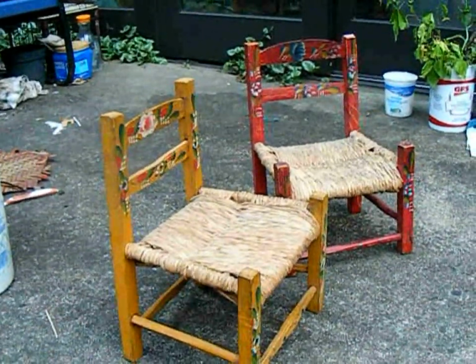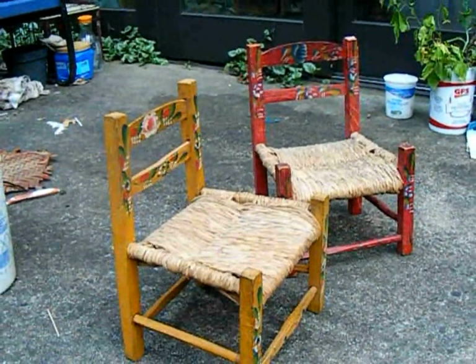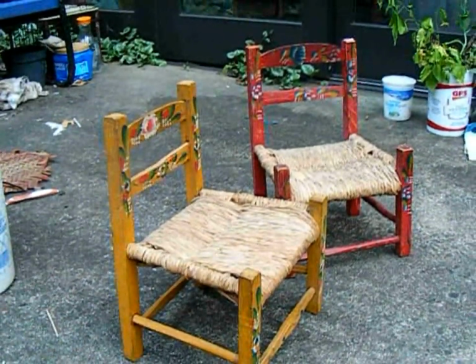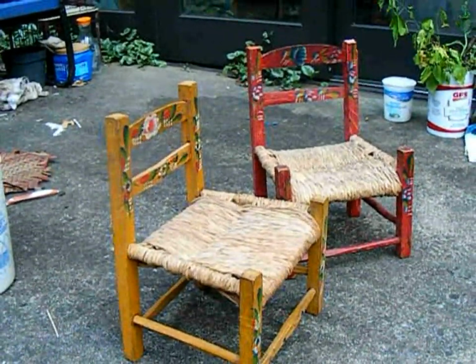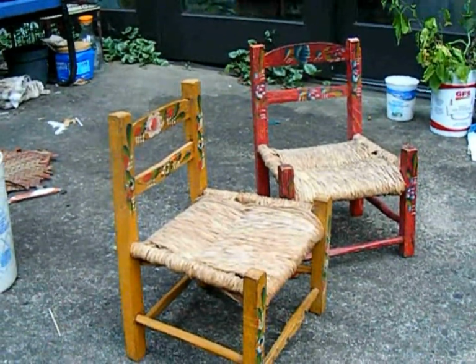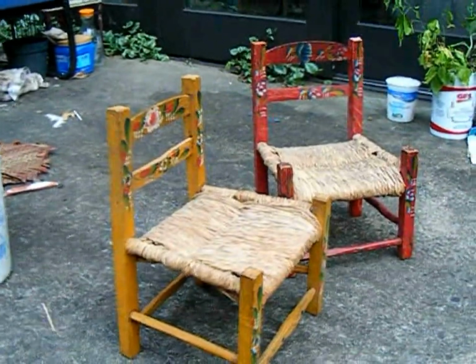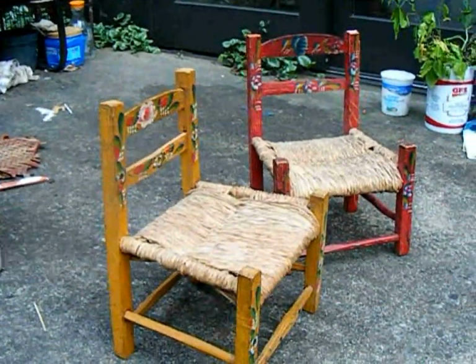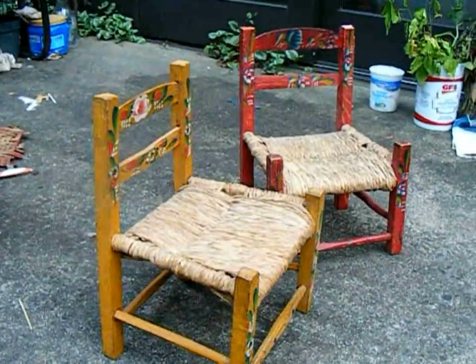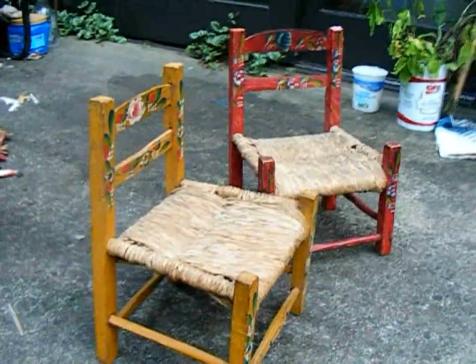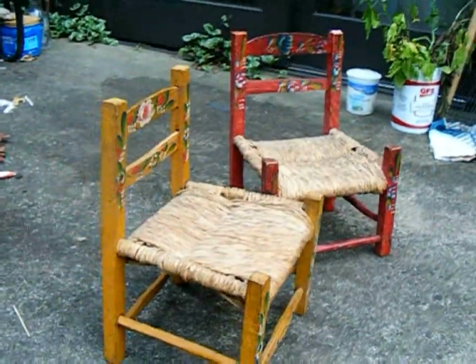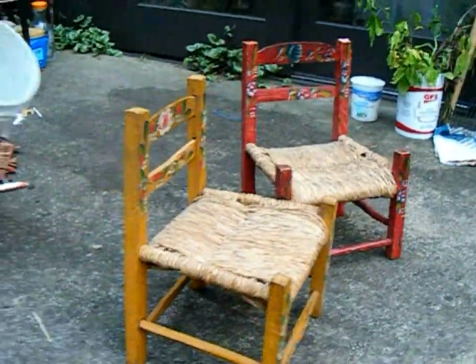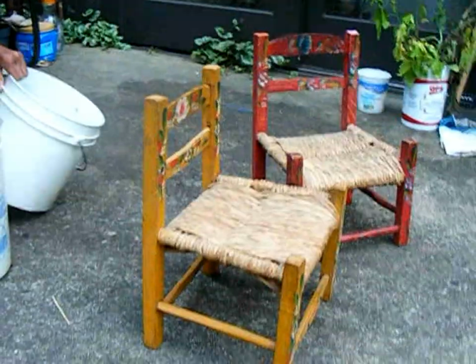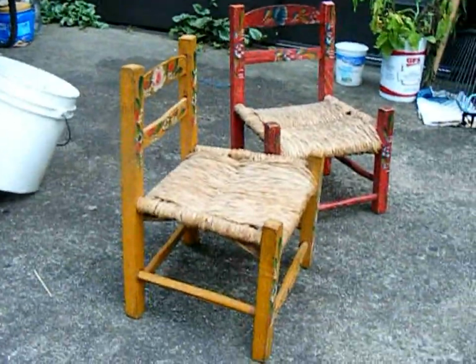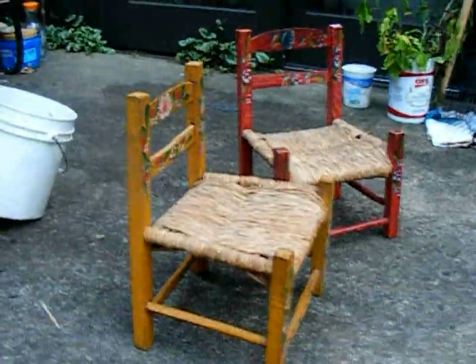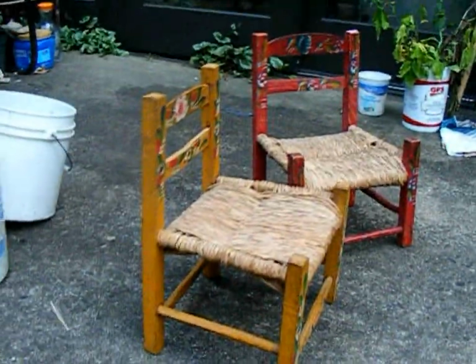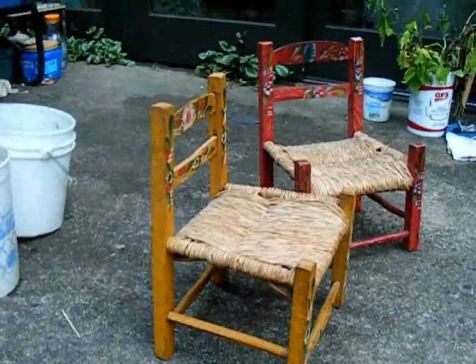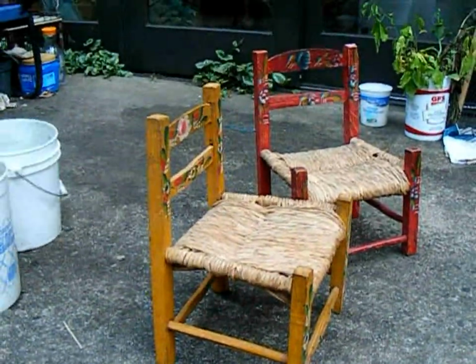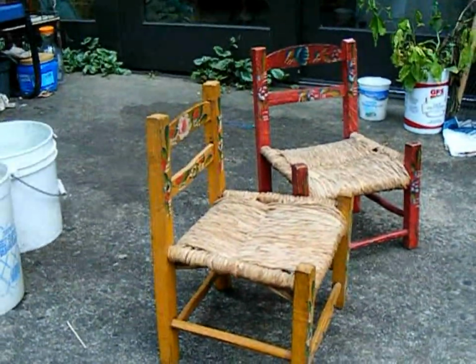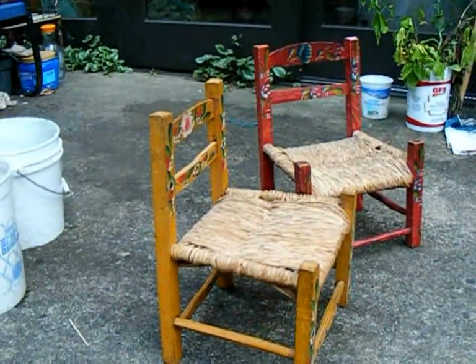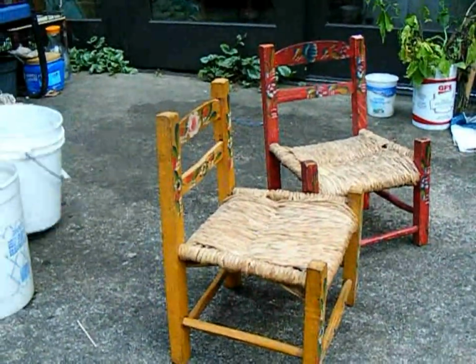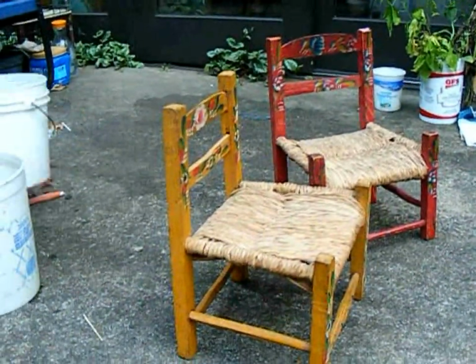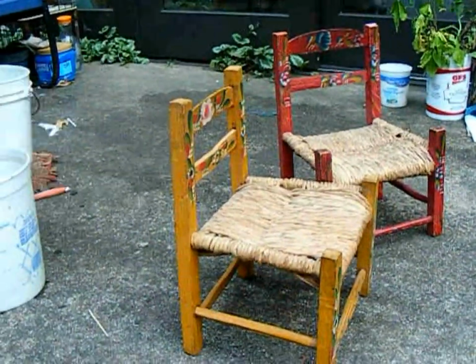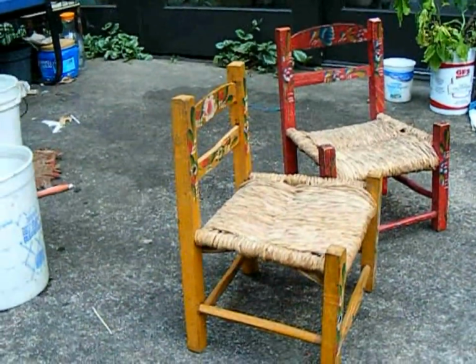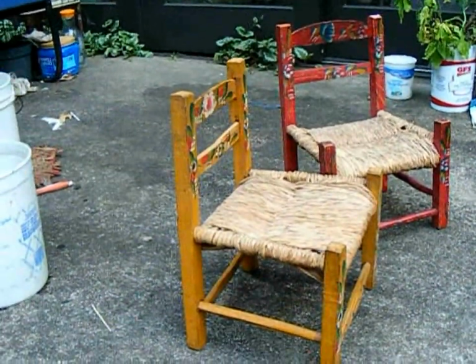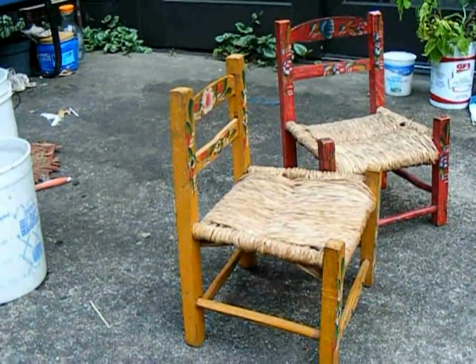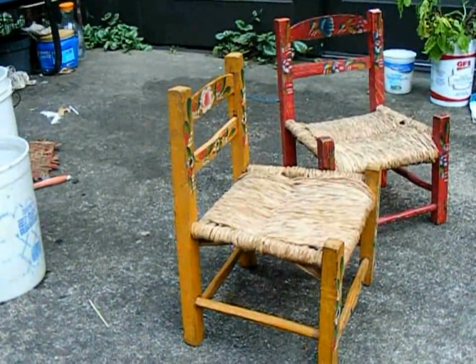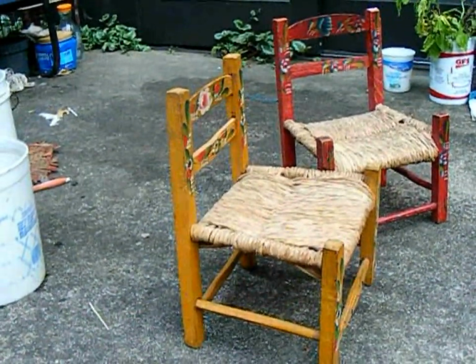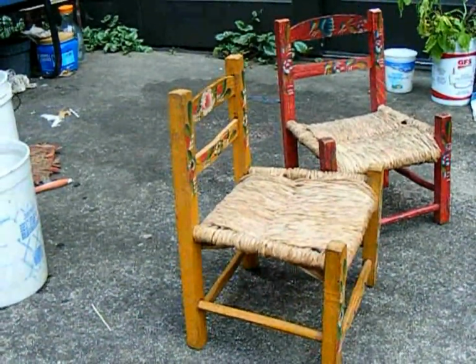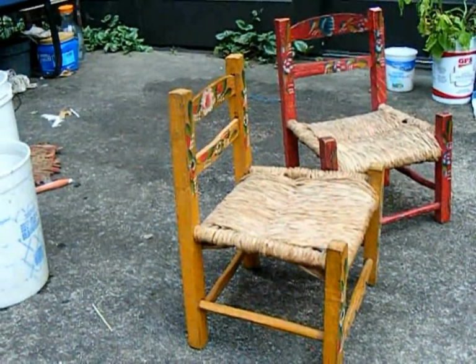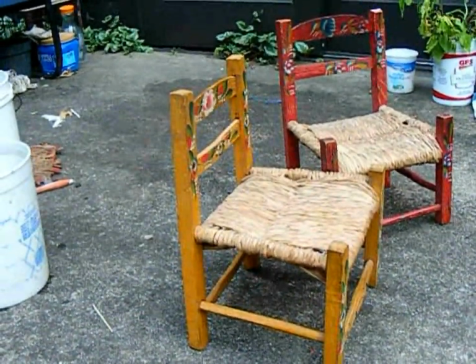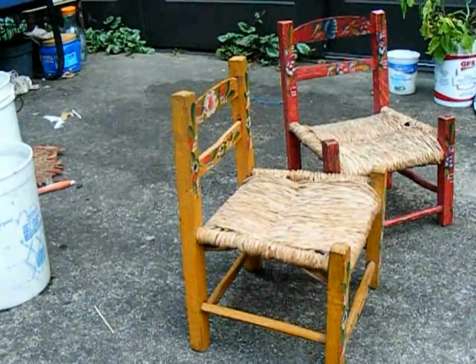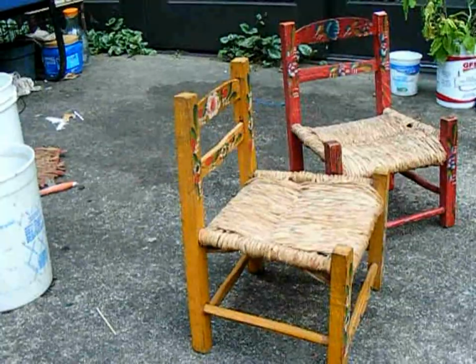Well, we'll have to get to the market and see what happens with the rocker and the two cute little Mexican chairs.